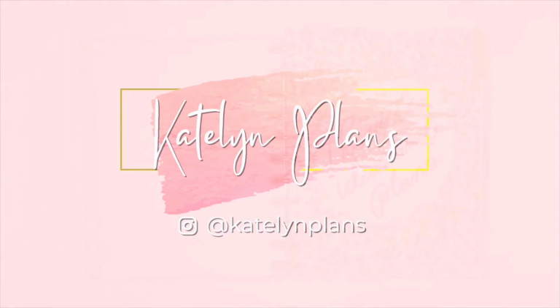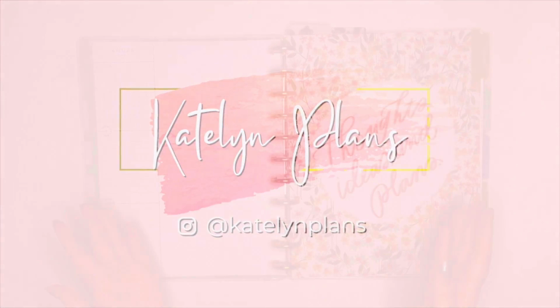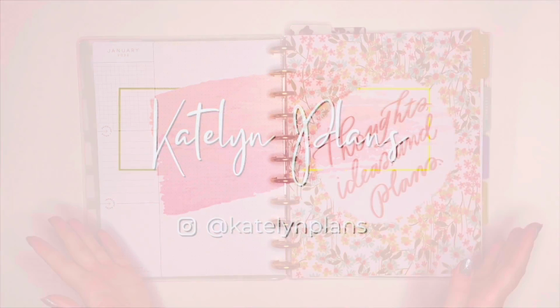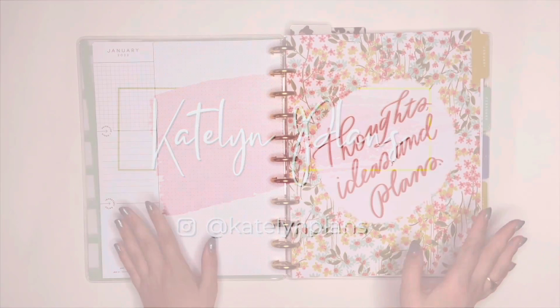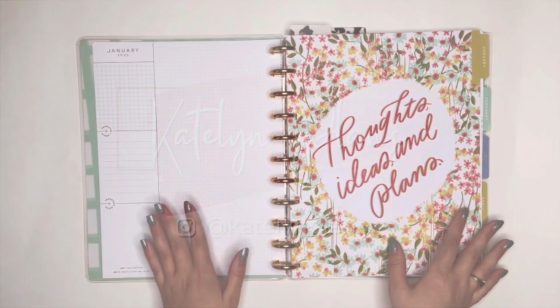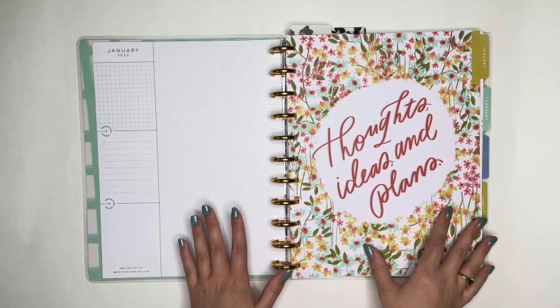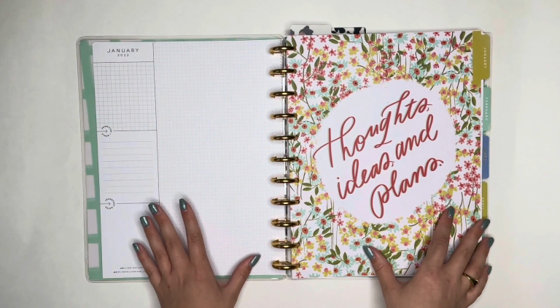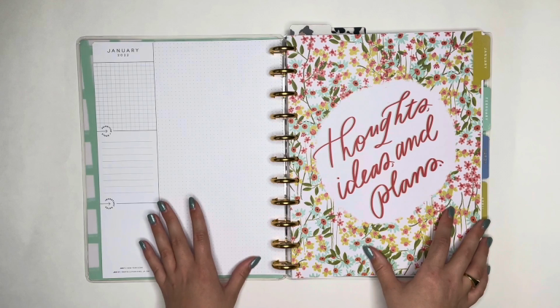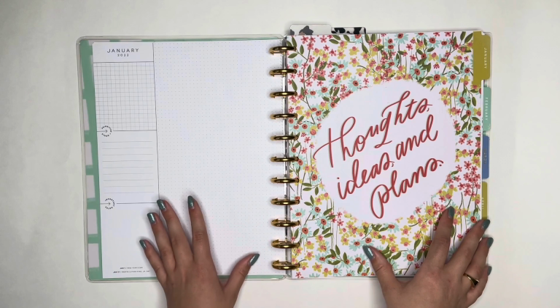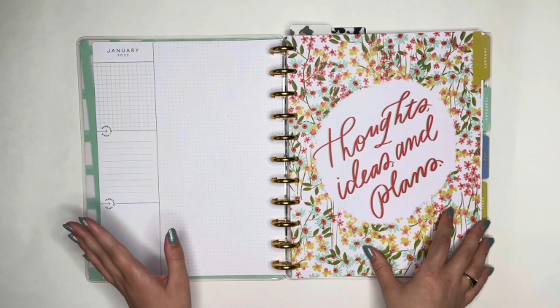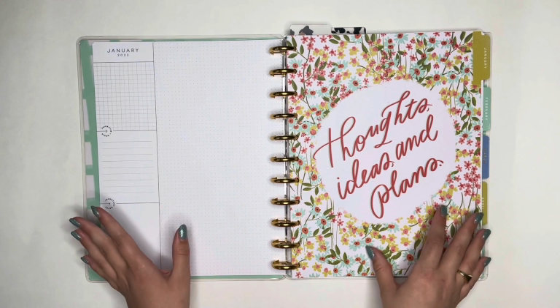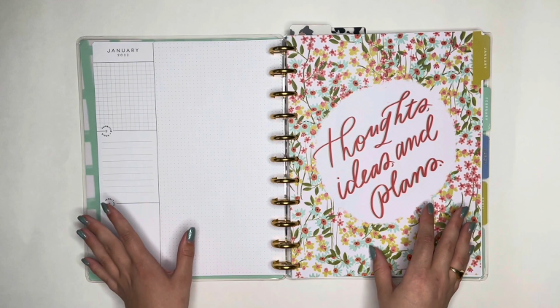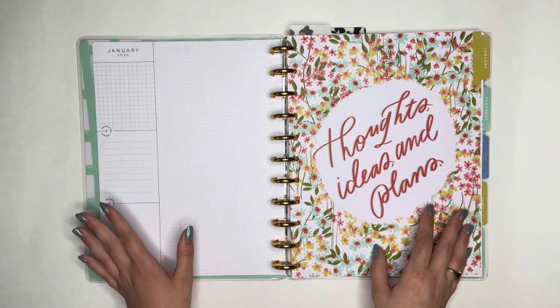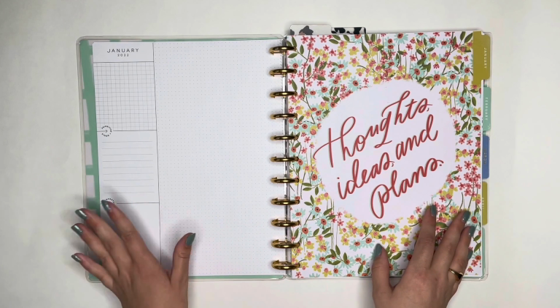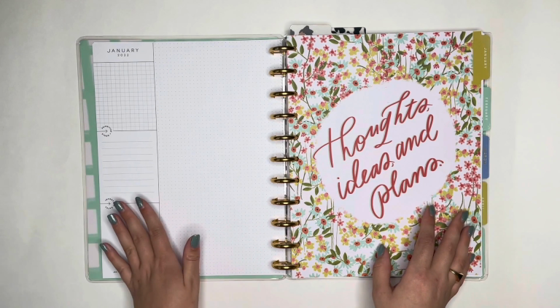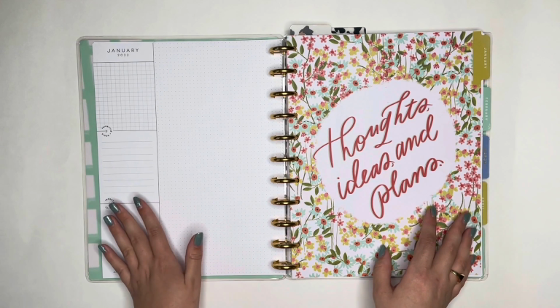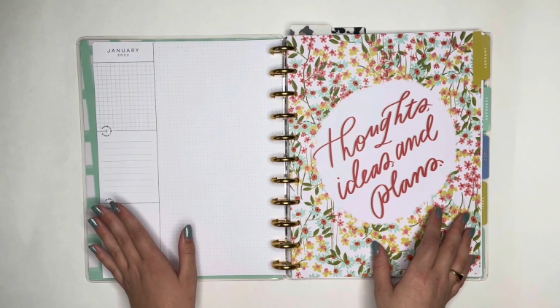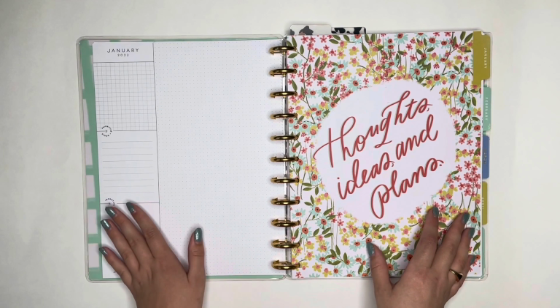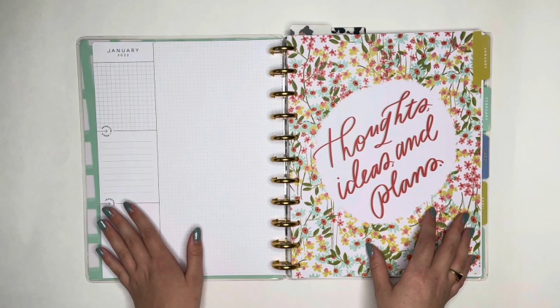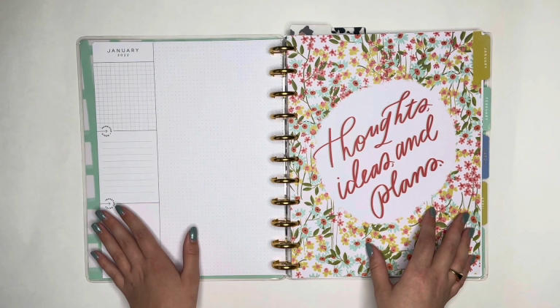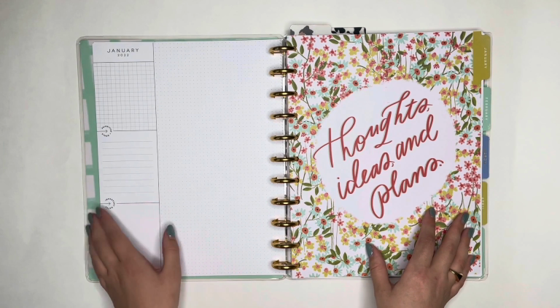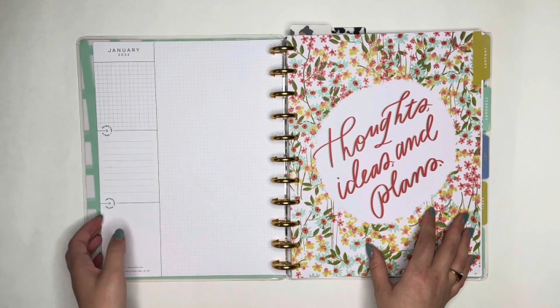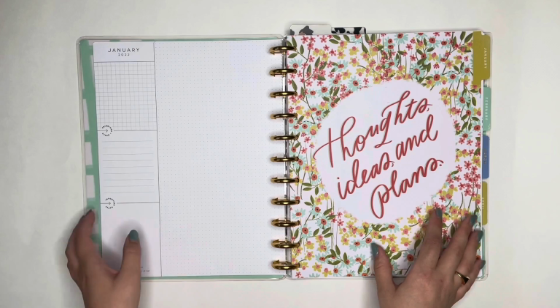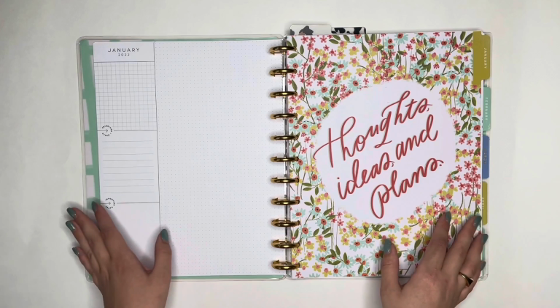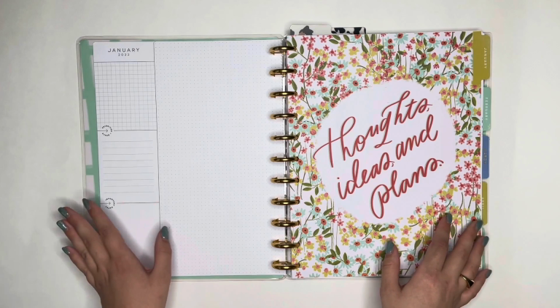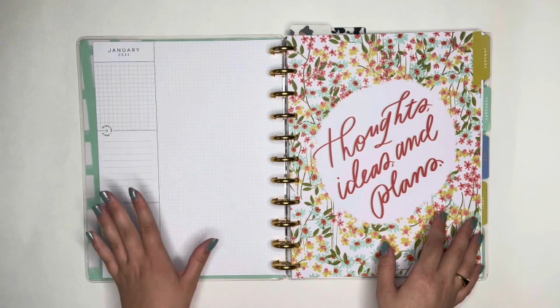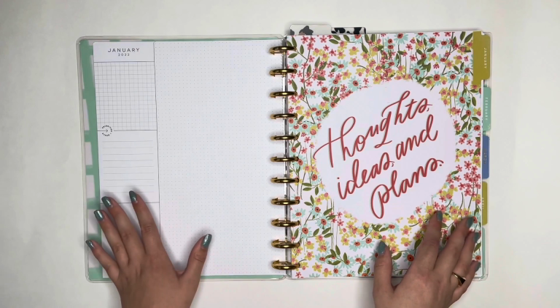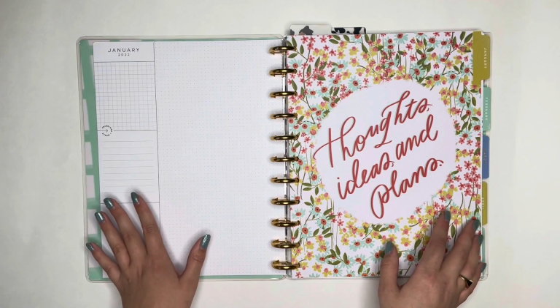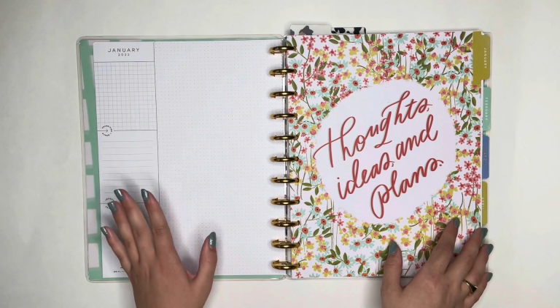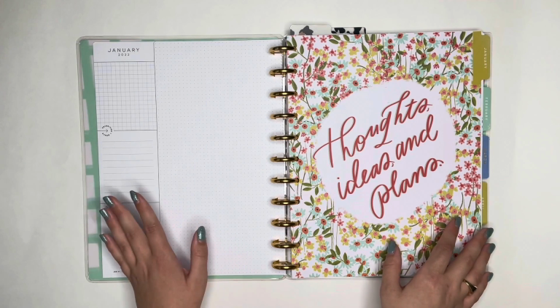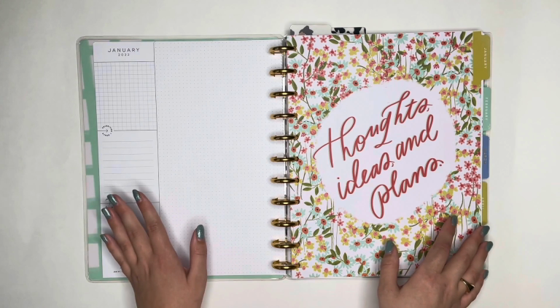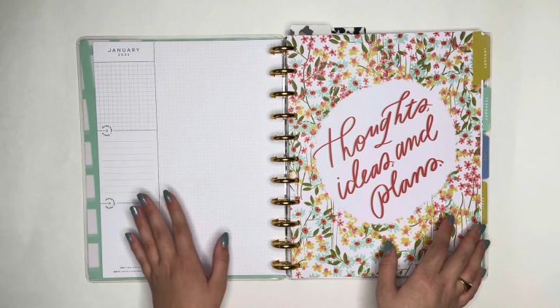Hello and welcome back to my channel. This is Caitlin from Caitlin Plans and today I'm going to be making my January 2022 Currently page. This is the first one in this new planner so it's a layout that I'm not exactly familiar with.